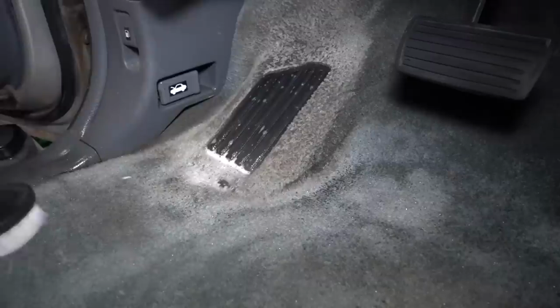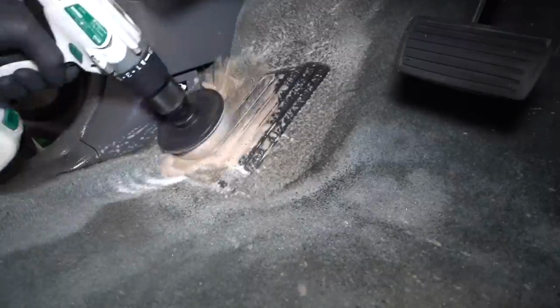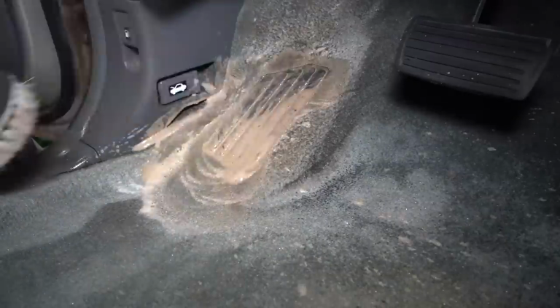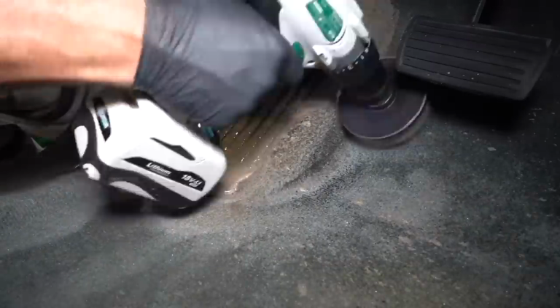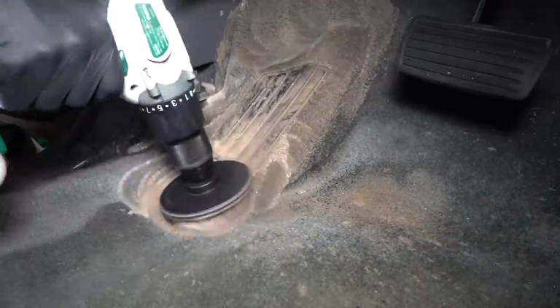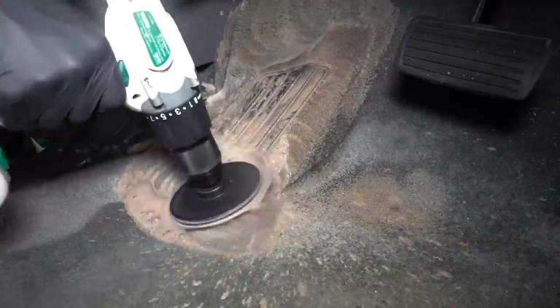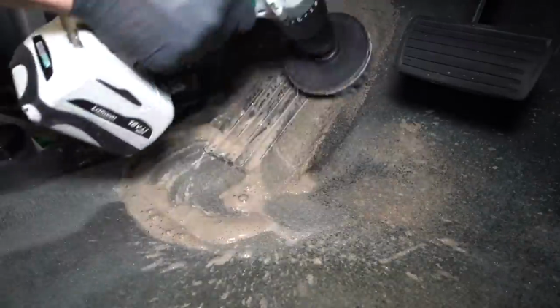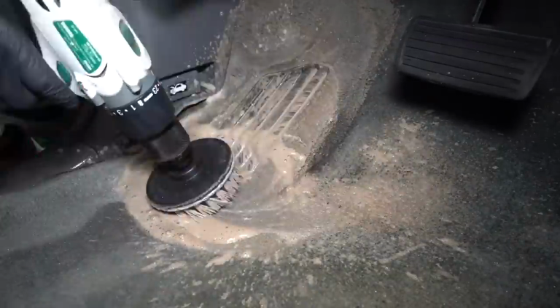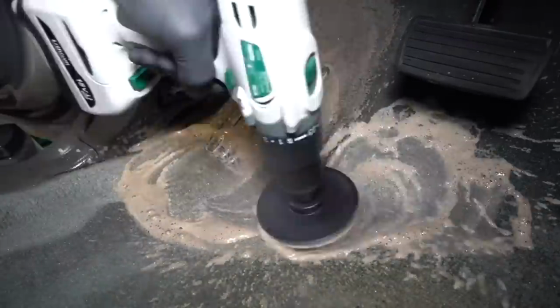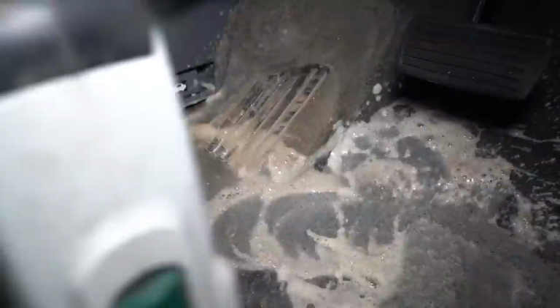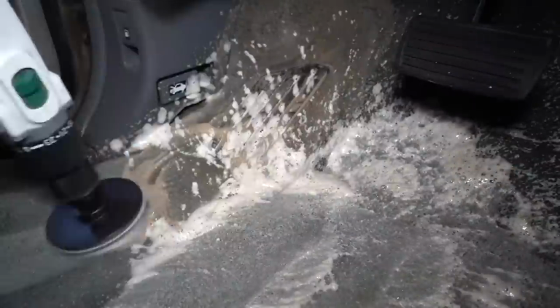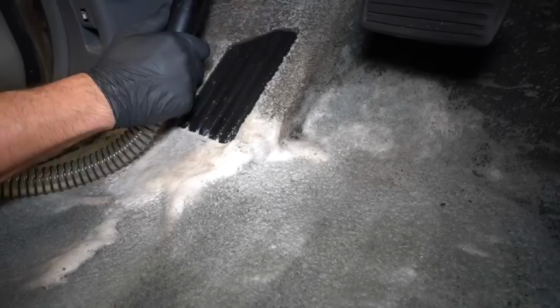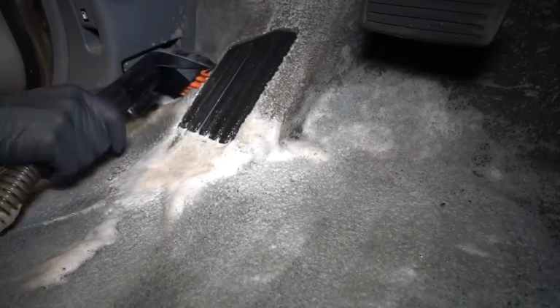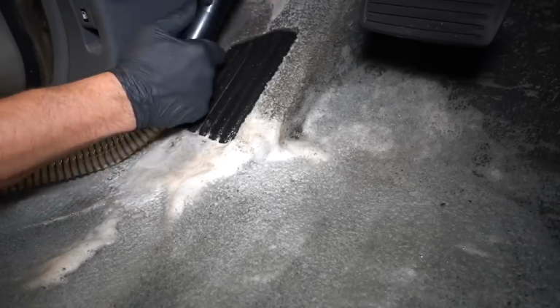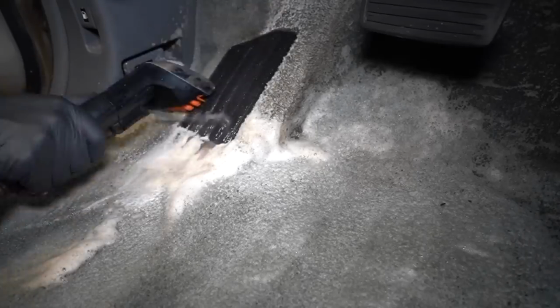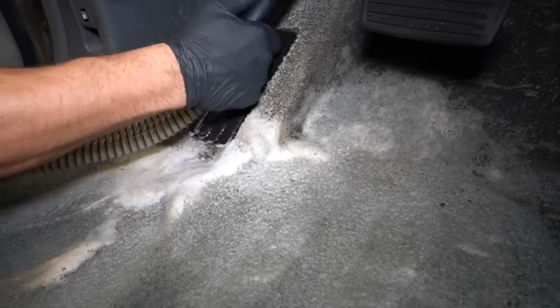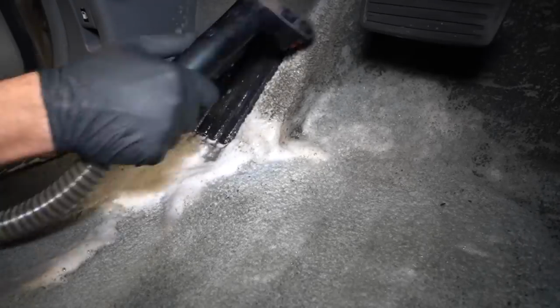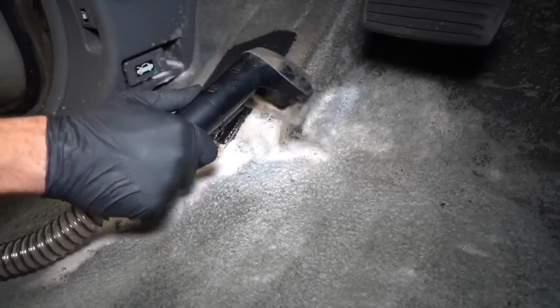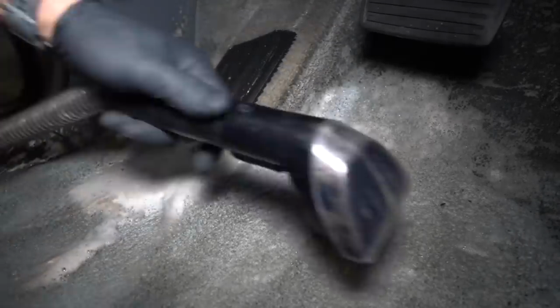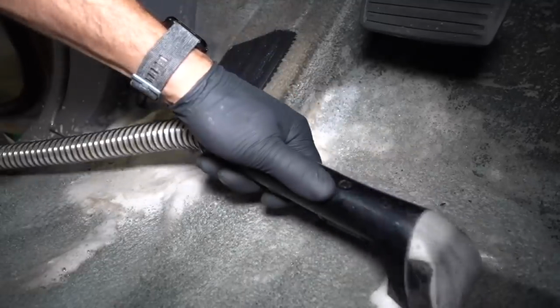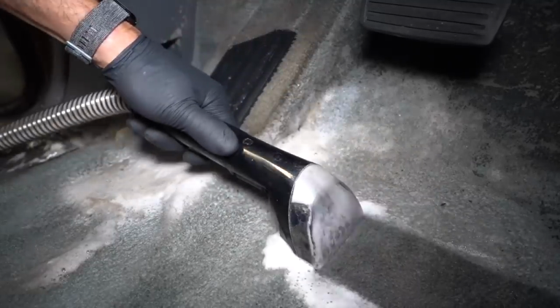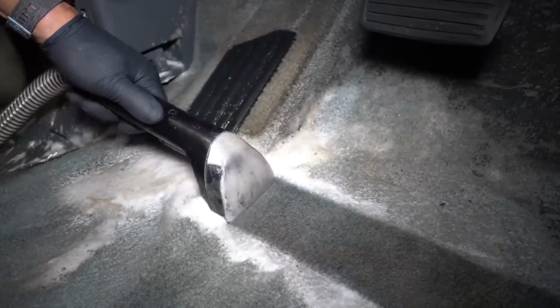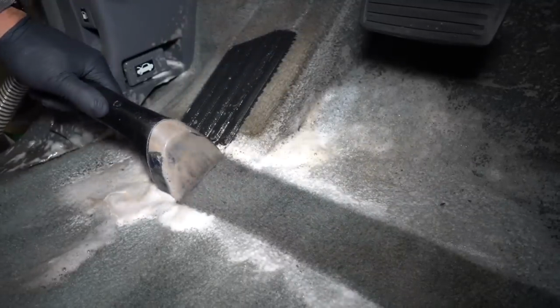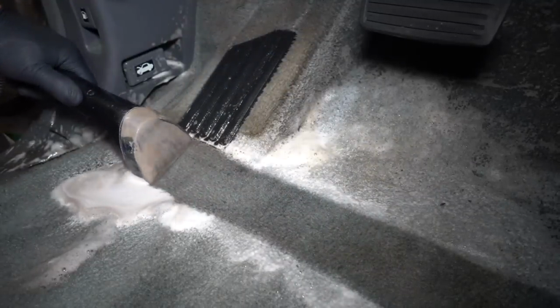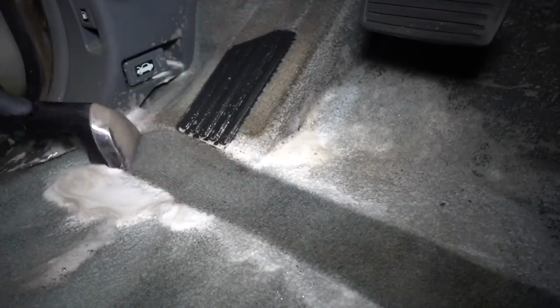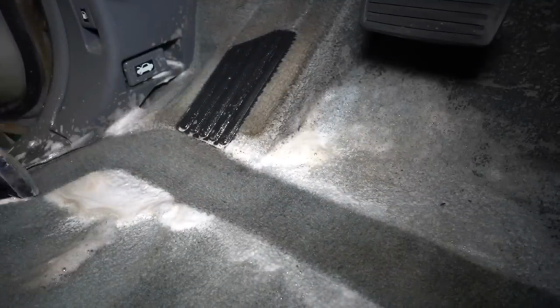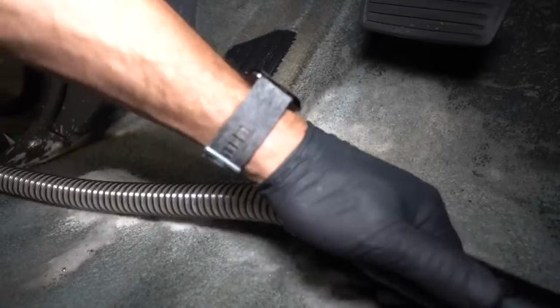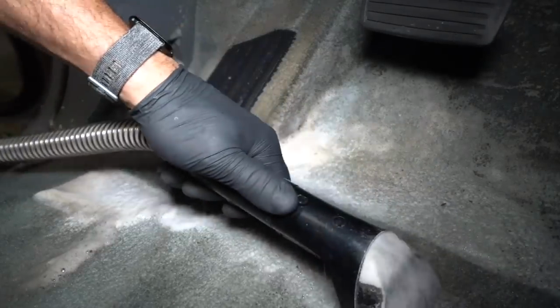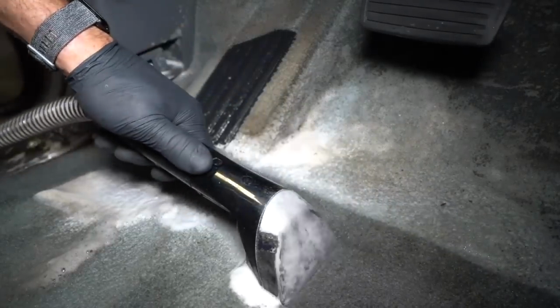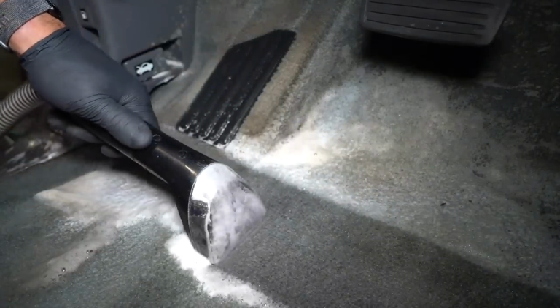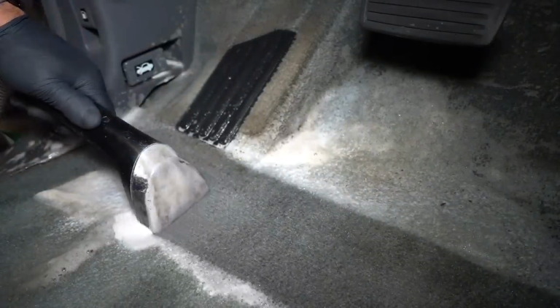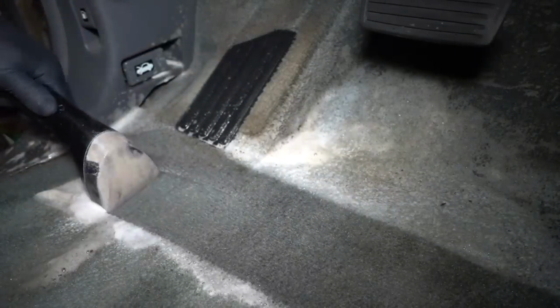Definitely one of the dirtiest areas of the carpet was the driver's footrest, and you can see it's made the solution look like chocolate milk. Knowing how dirty it is, I'll make sure to make lots and lots of passes and keep spraying hot water down to ensure I can get as much of that dirt out of there as possible.